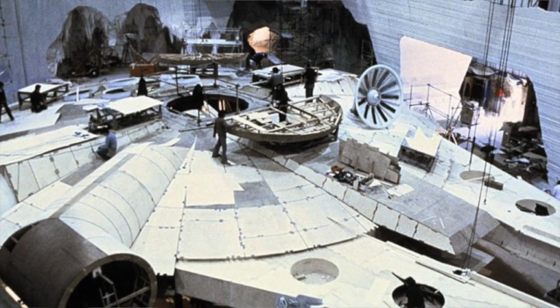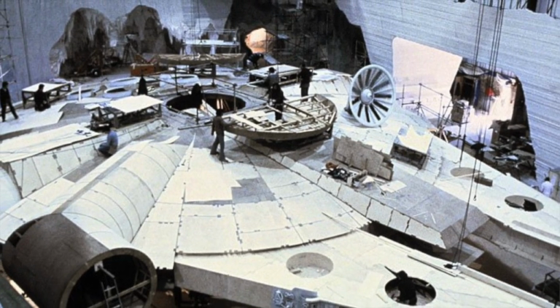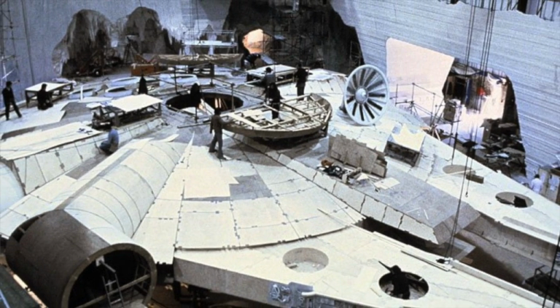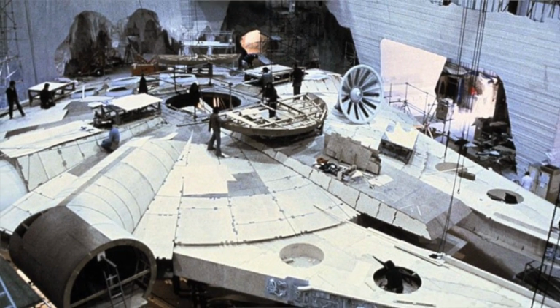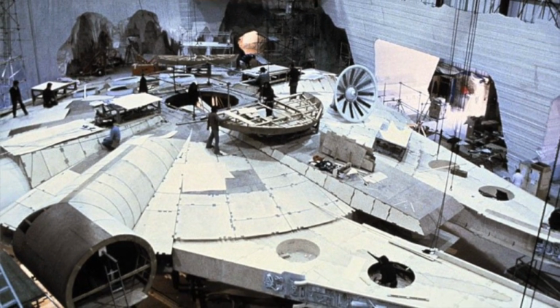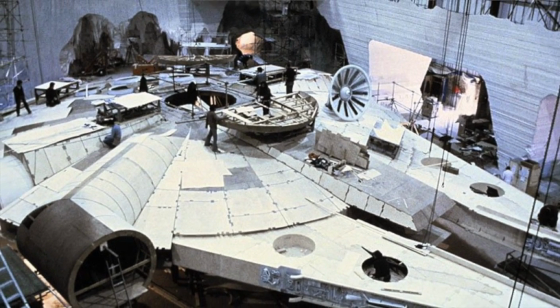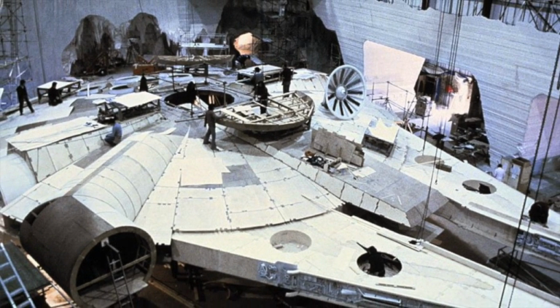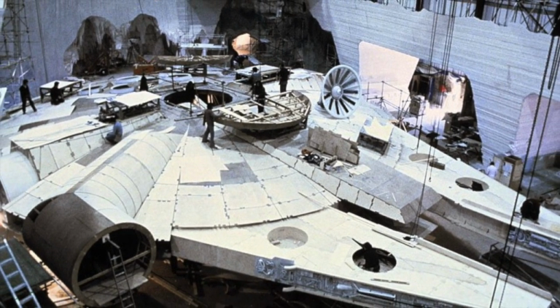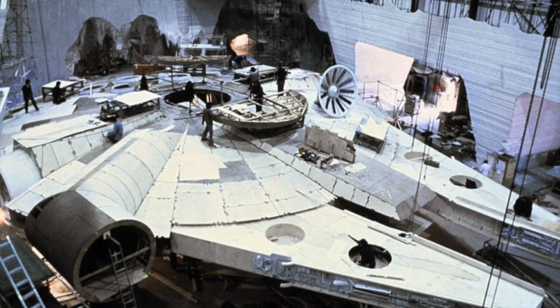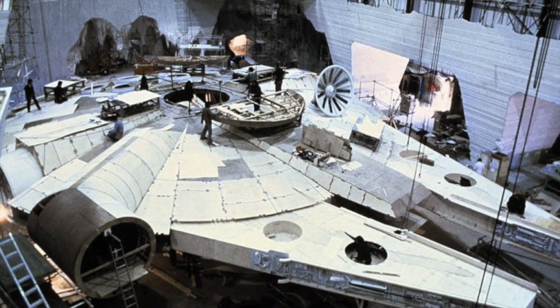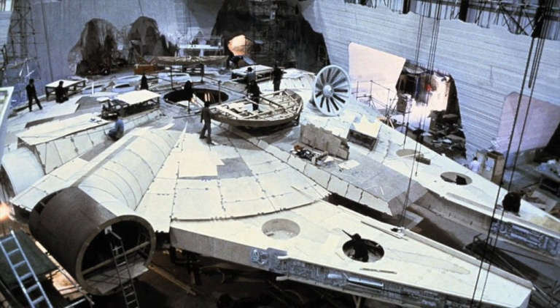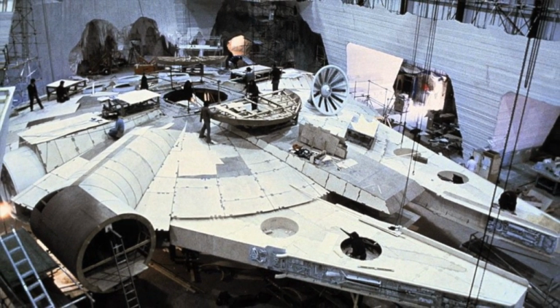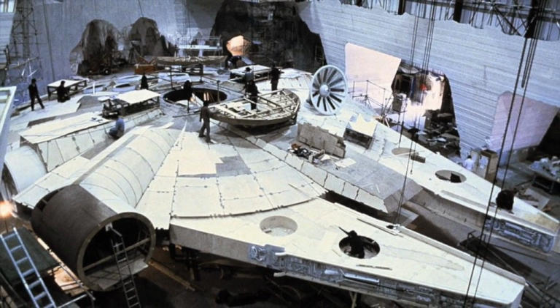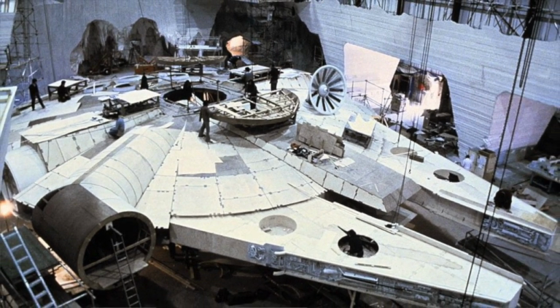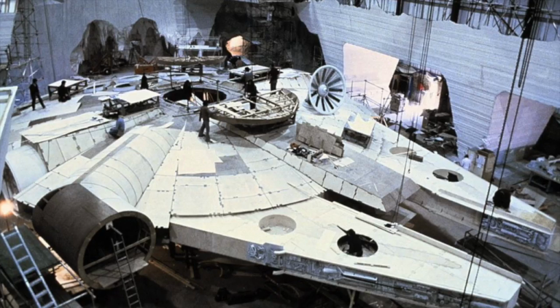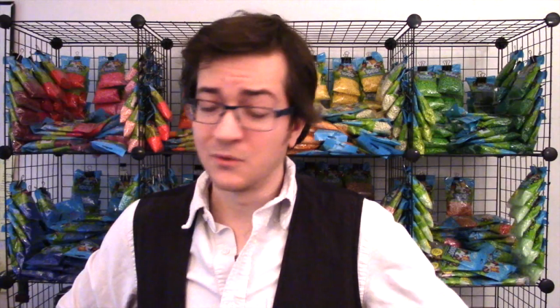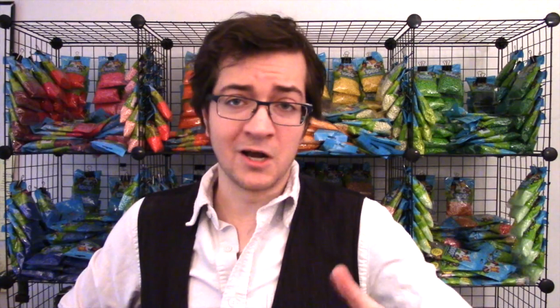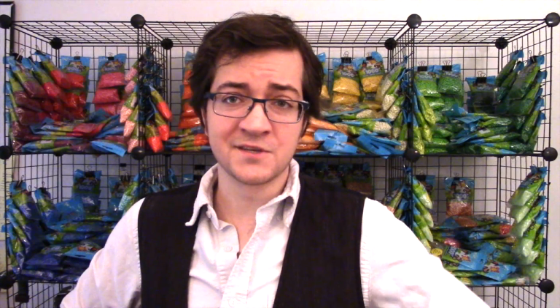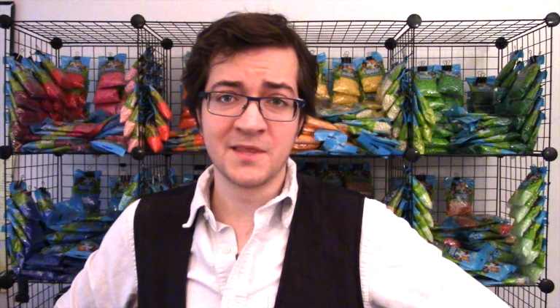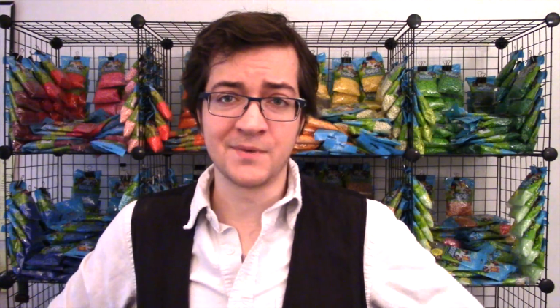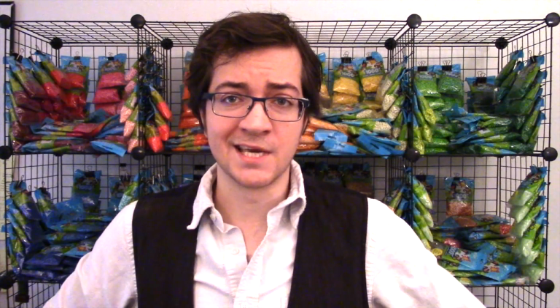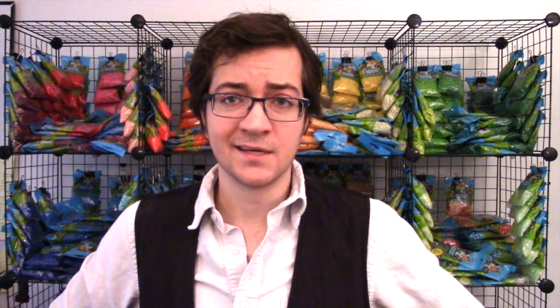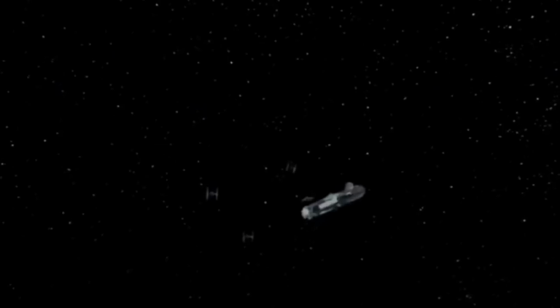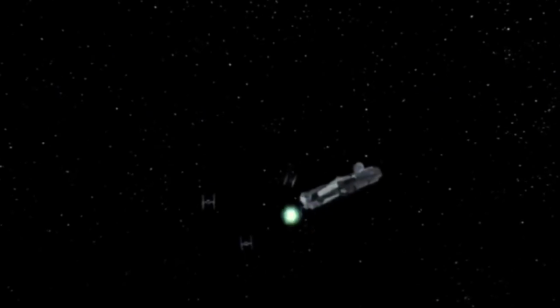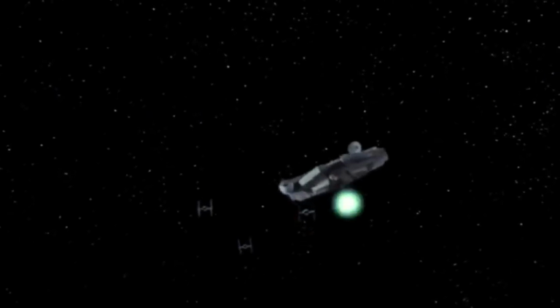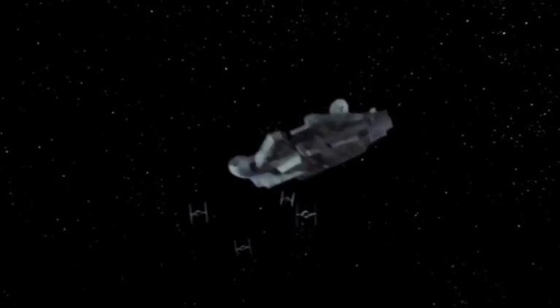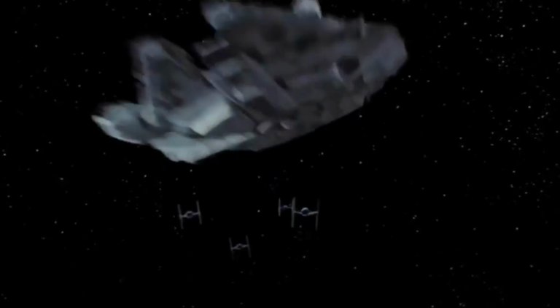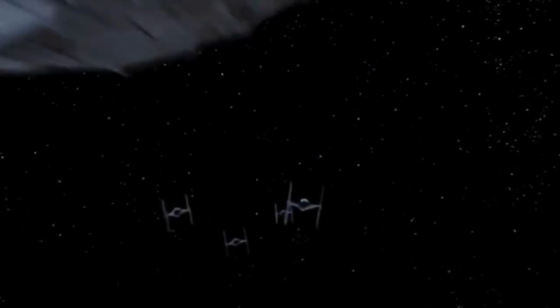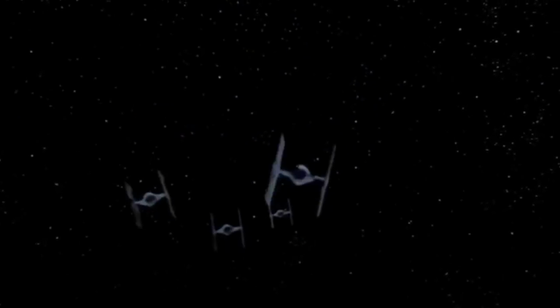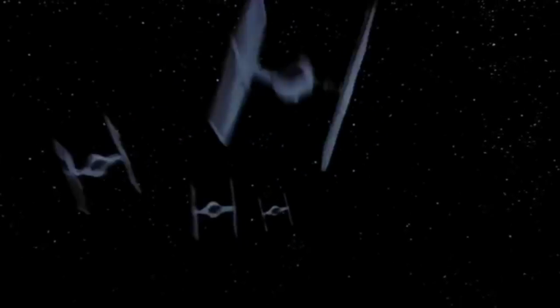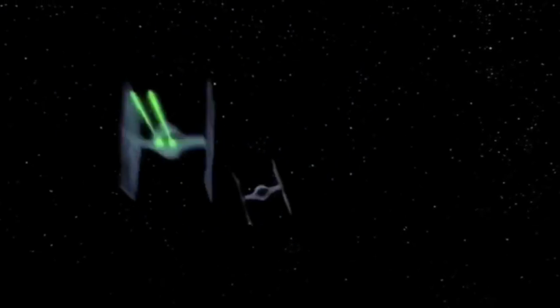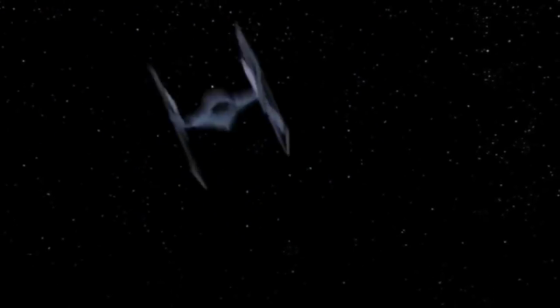It was 16 feet high, 80 feet long, and weighed 23 tons. Well, ours isn't going to be that big, kid. But let's pay tribute to one of the most famous spaceships of all time.